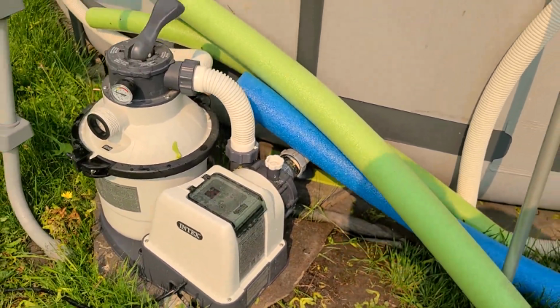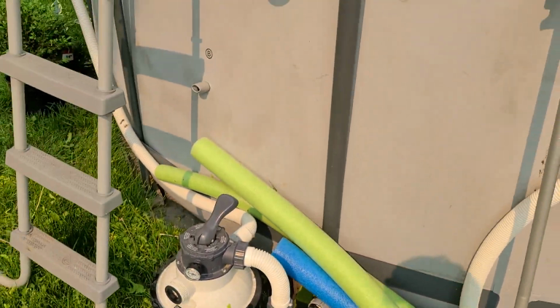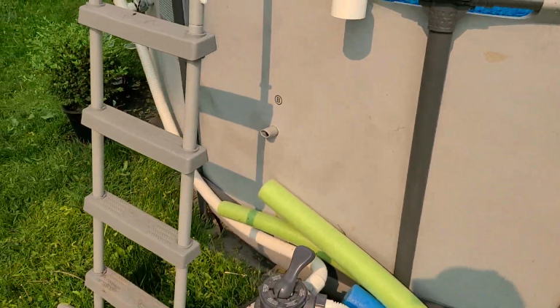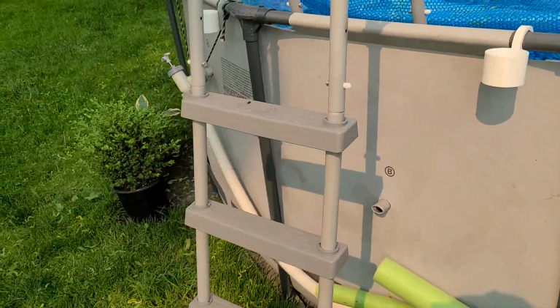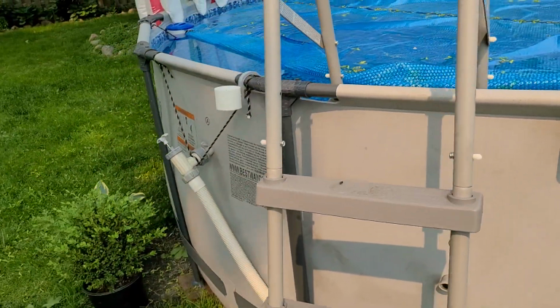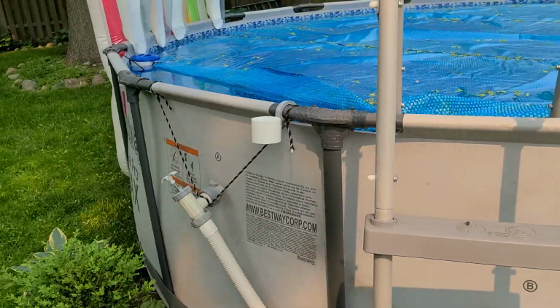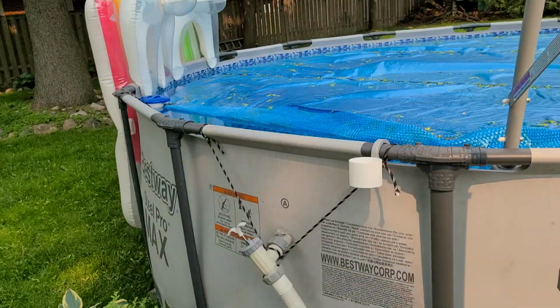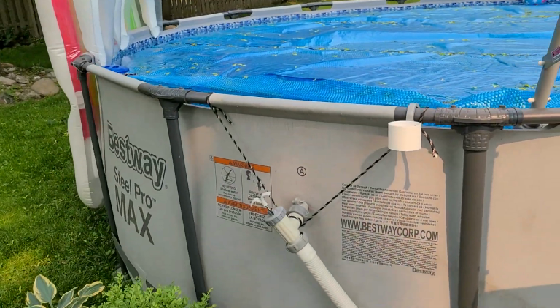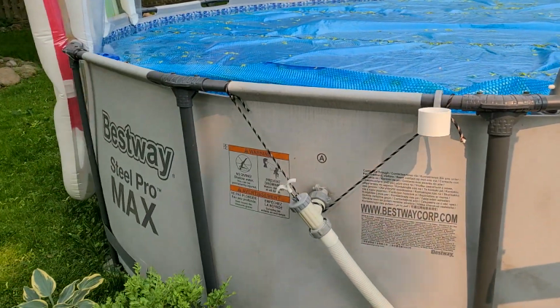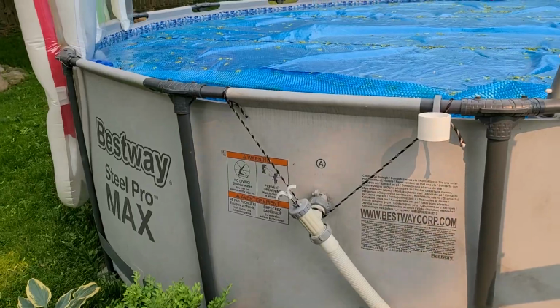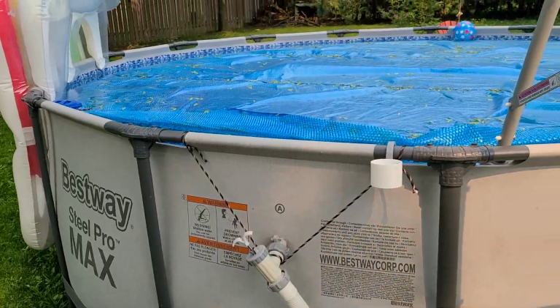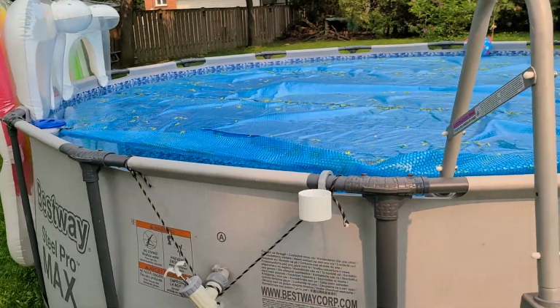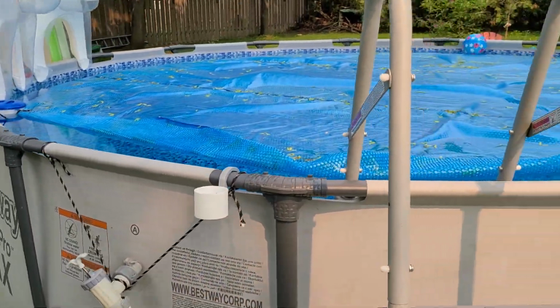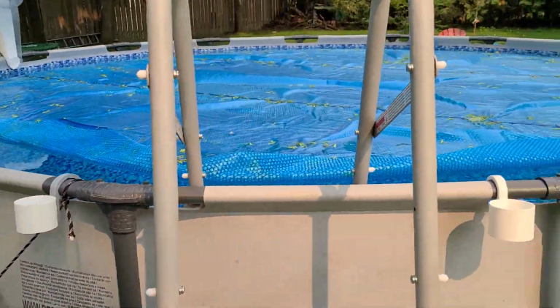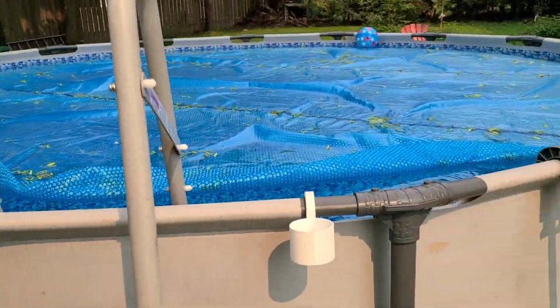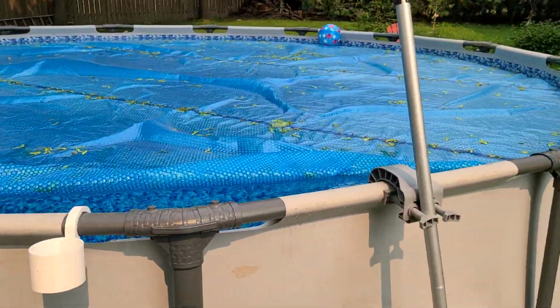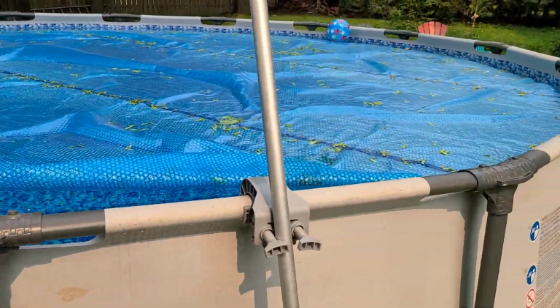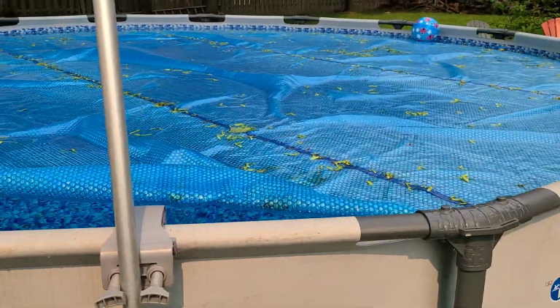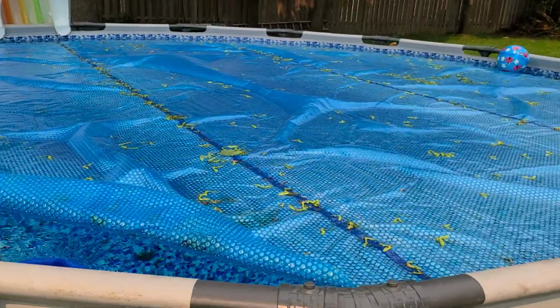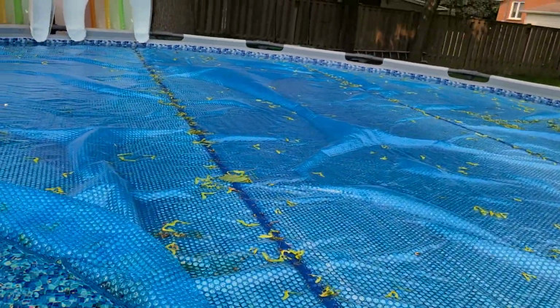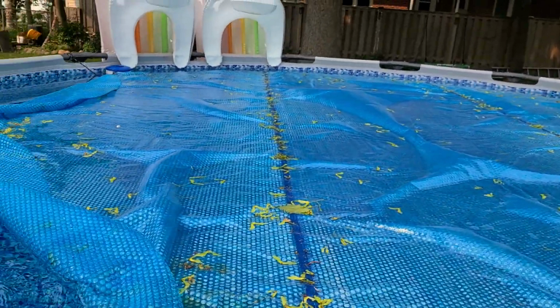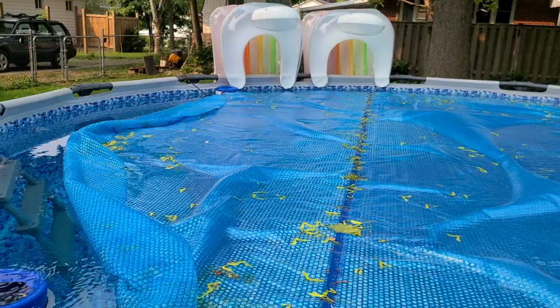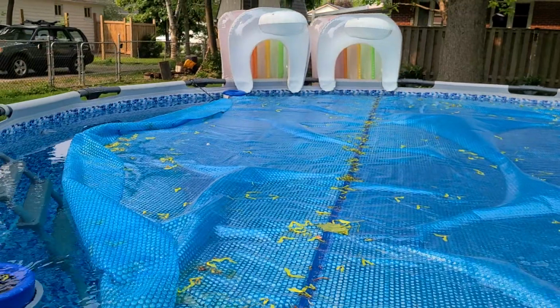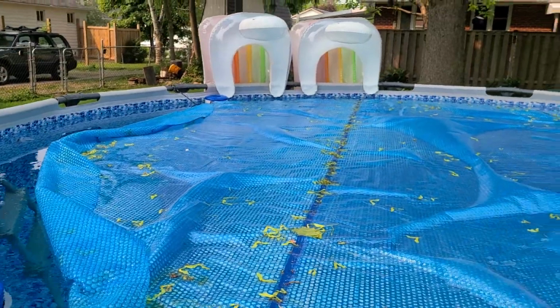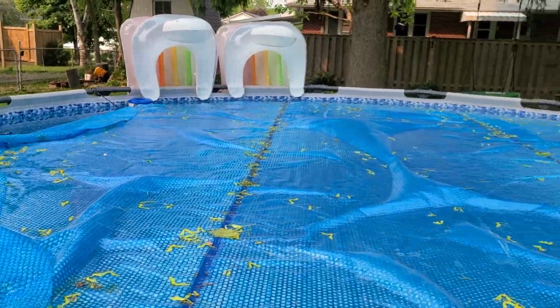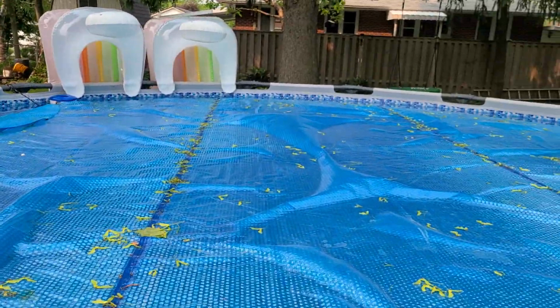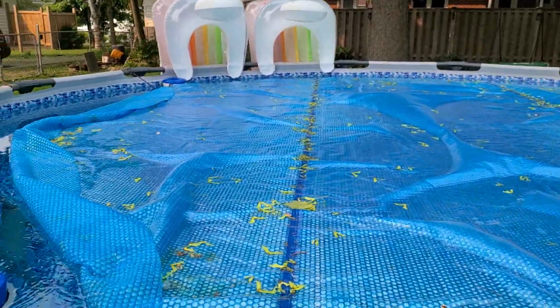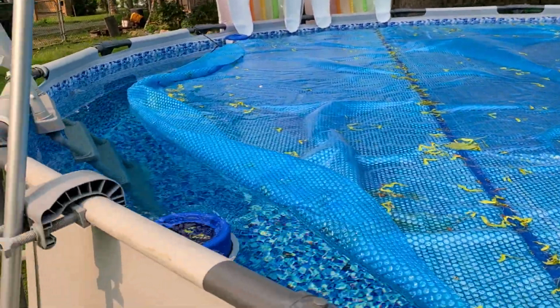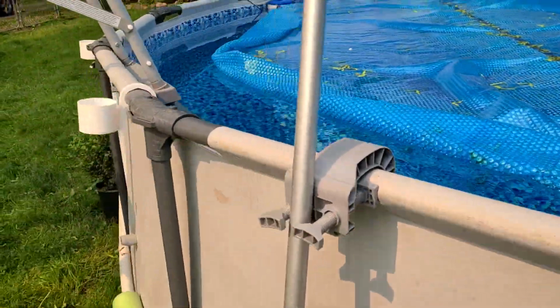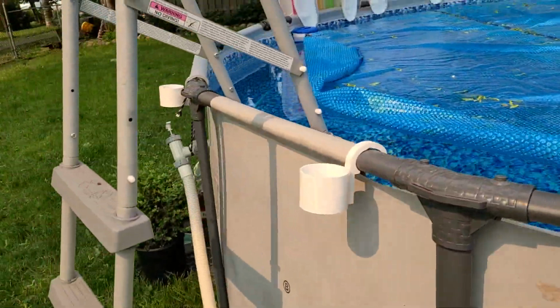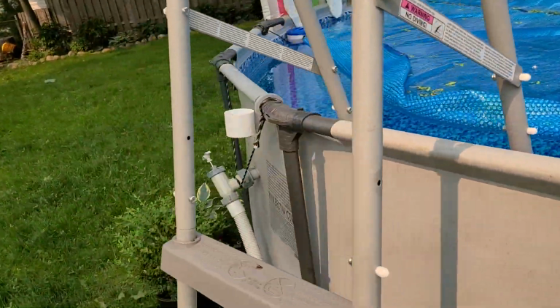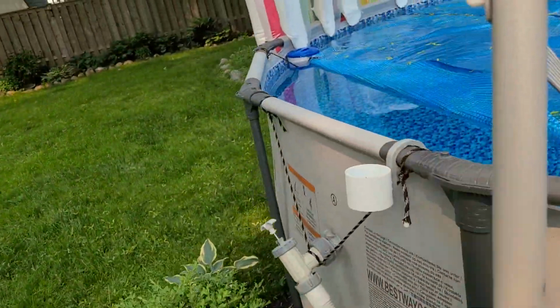I'm running it with the Intex pool pump and the Bestway 15-foot Steel Pro Max — I got the whole pool for $75 on sale. I filled it up this year and the water temperature is already up to about 76°F.